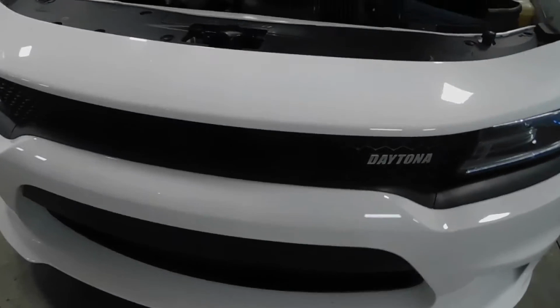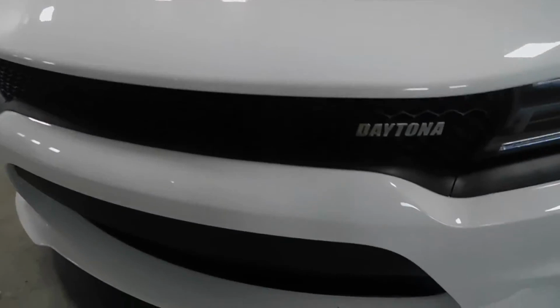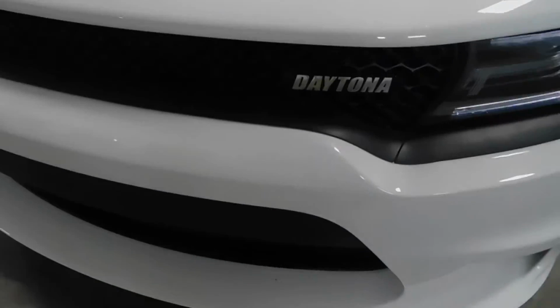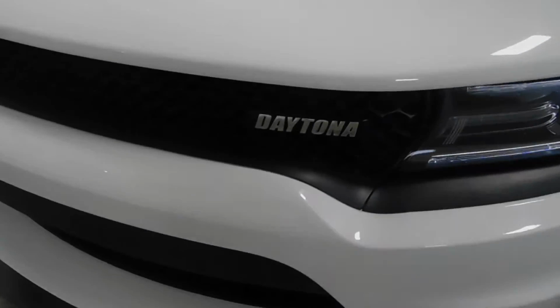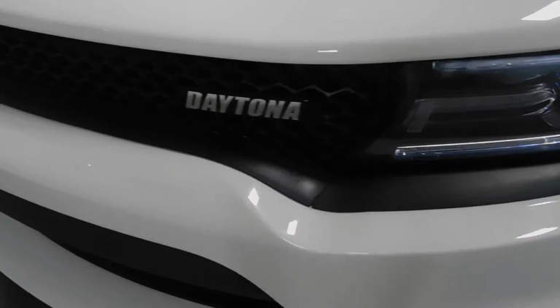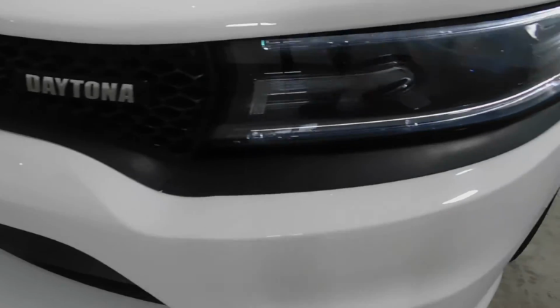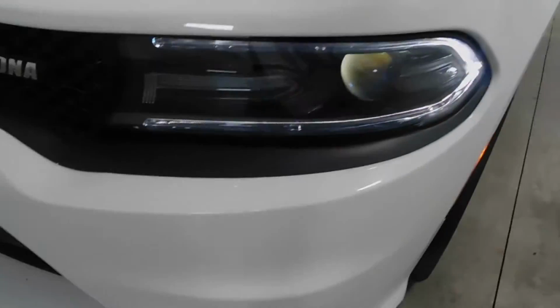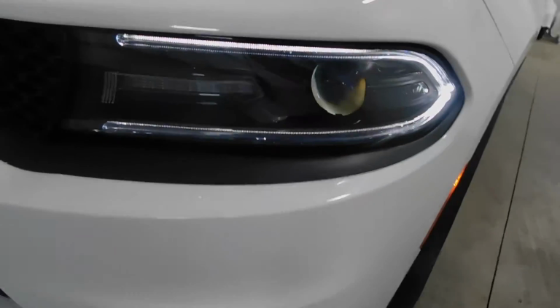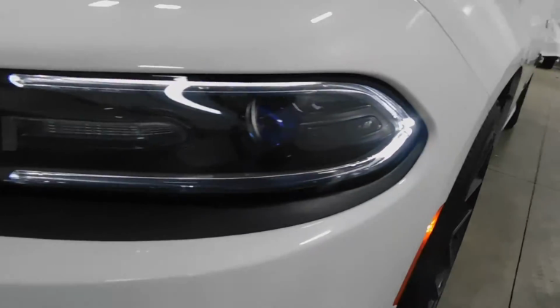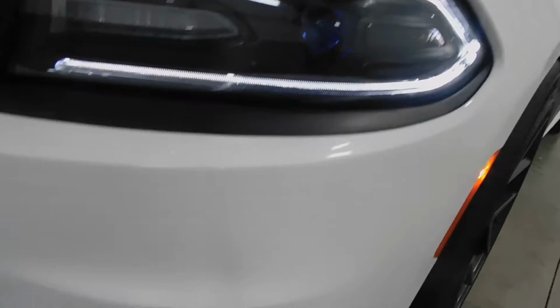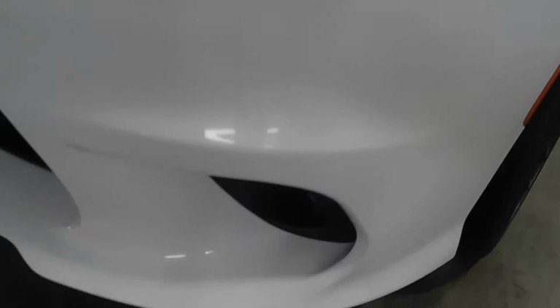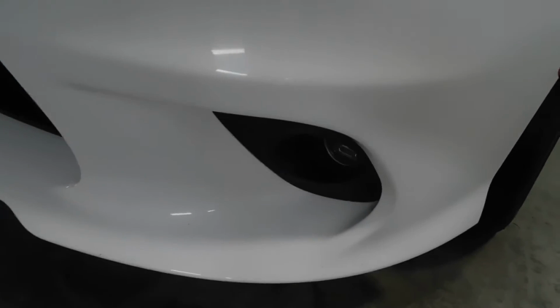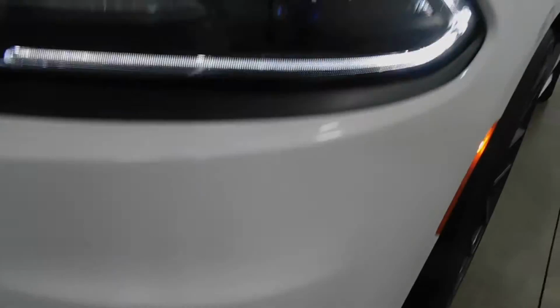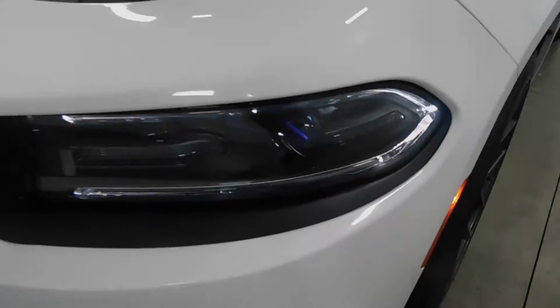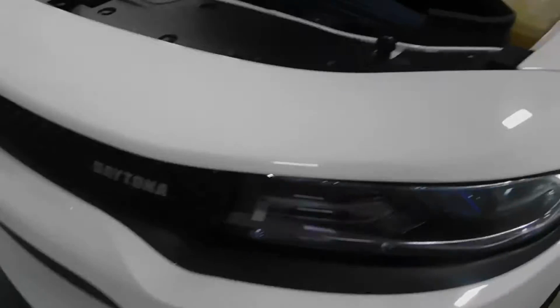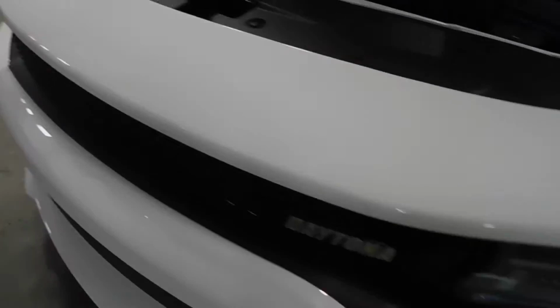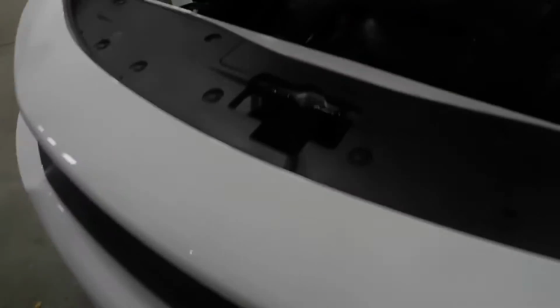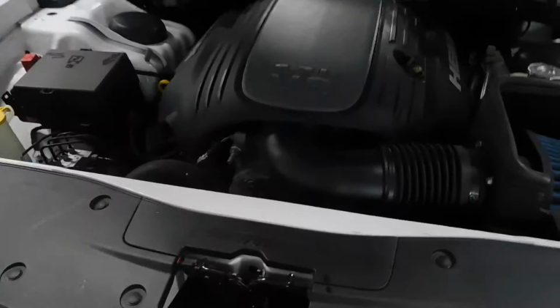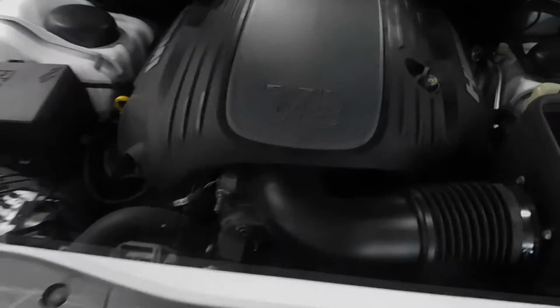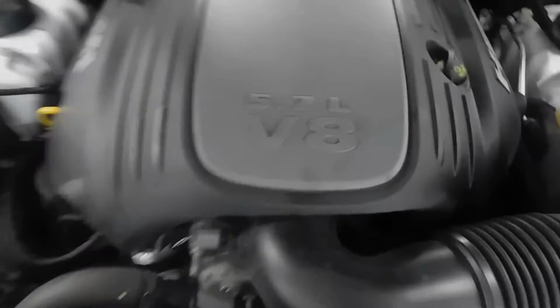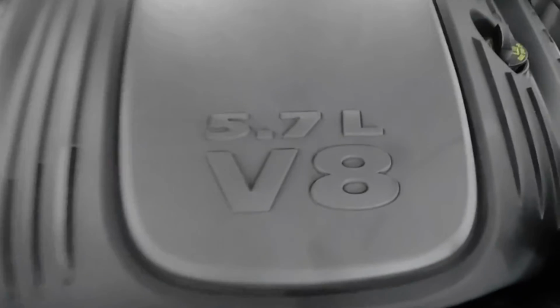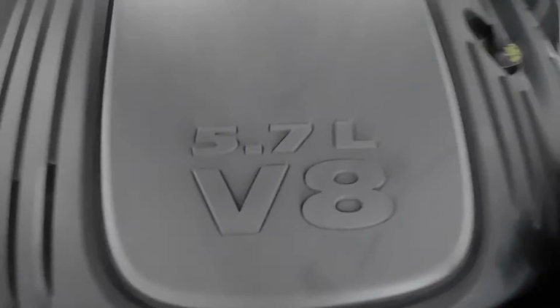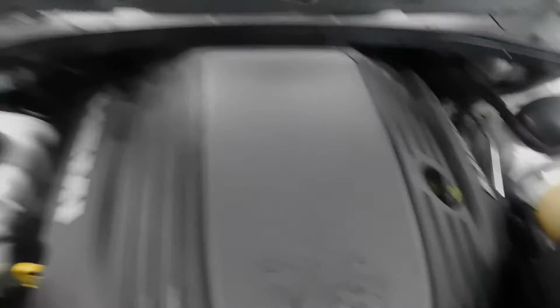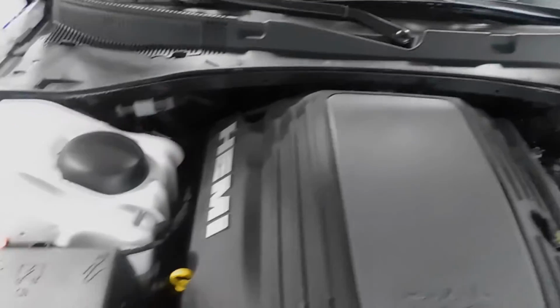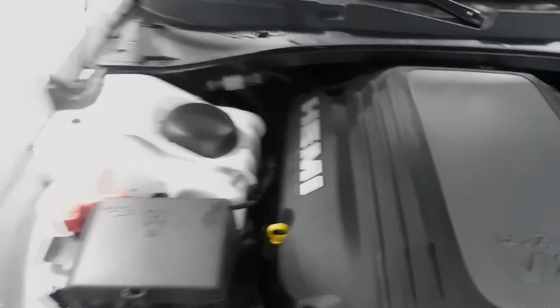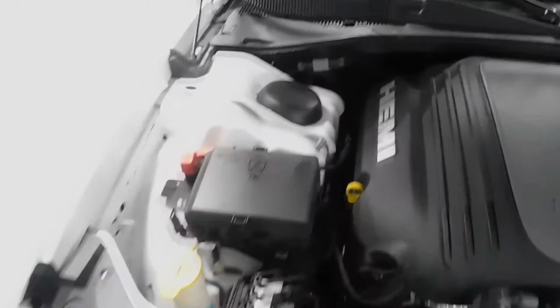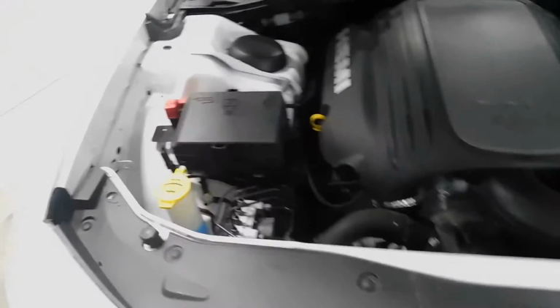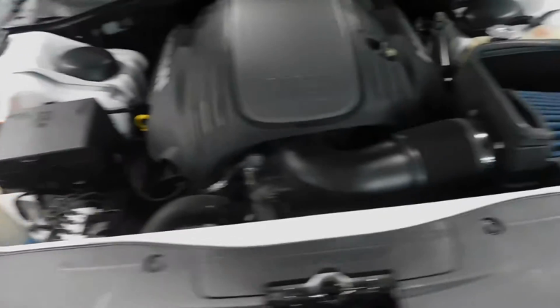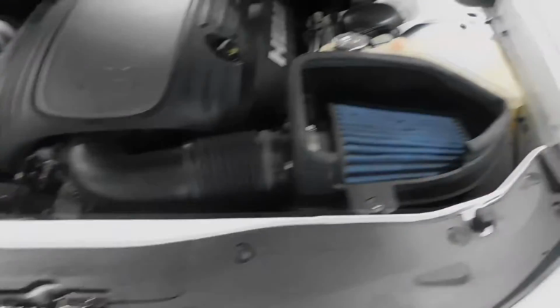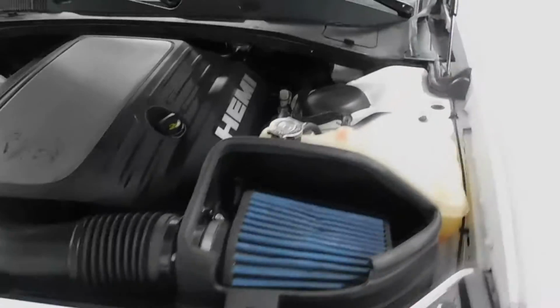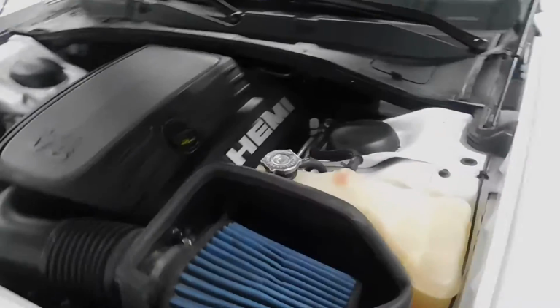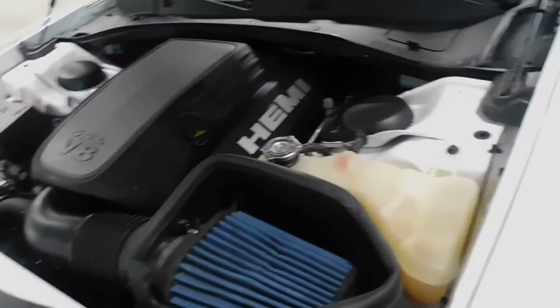It is the RT Daytona, as you can see right there. Headlights are on slightly — very nice headlights, grille looks great. 5.7 liter V8 Hemi engine, as you can see, and it is very clean underneath this hood here.